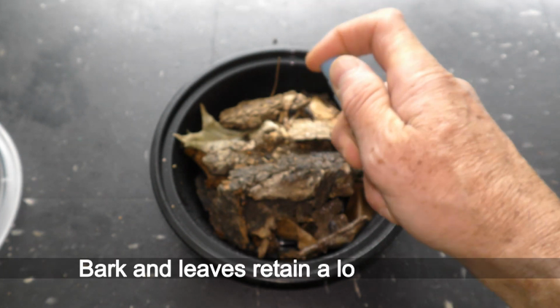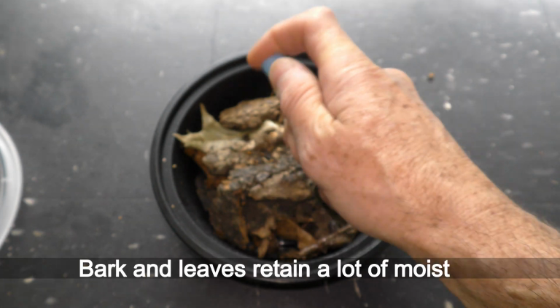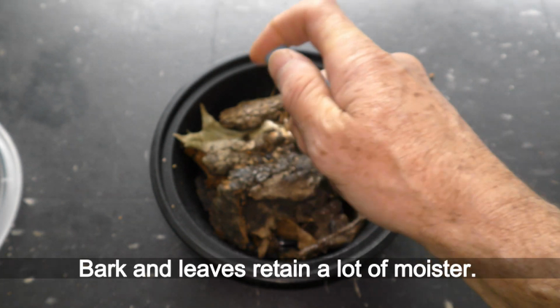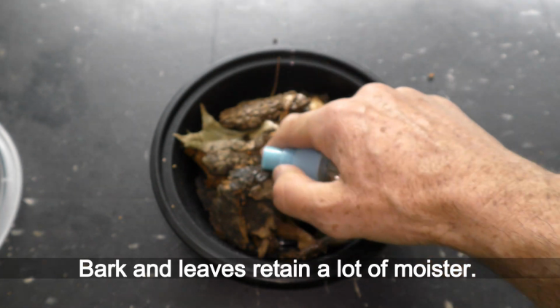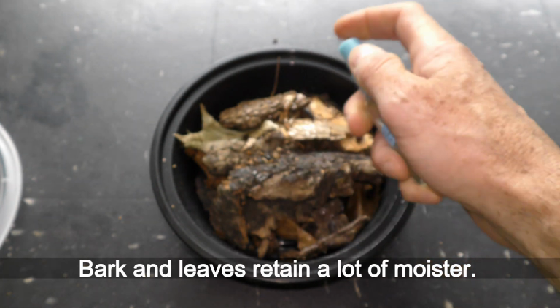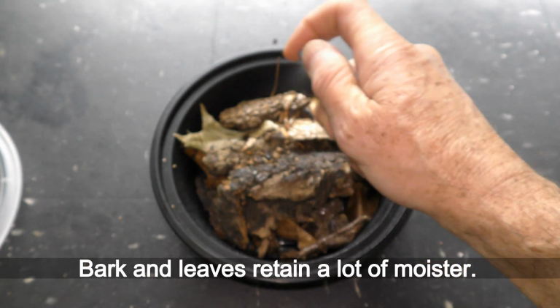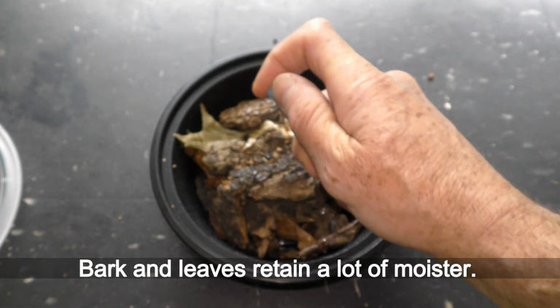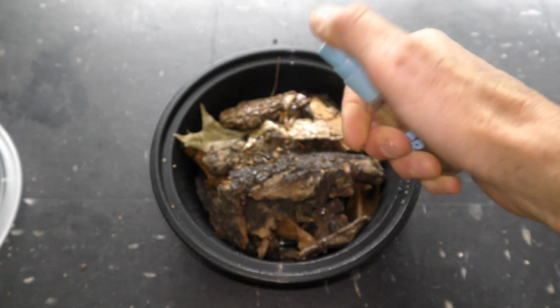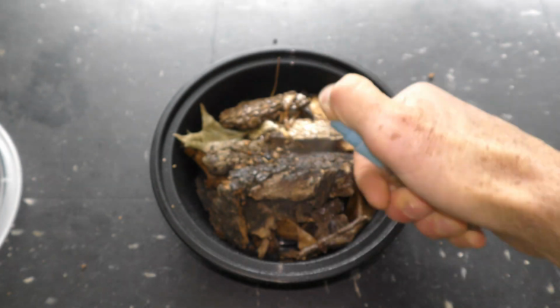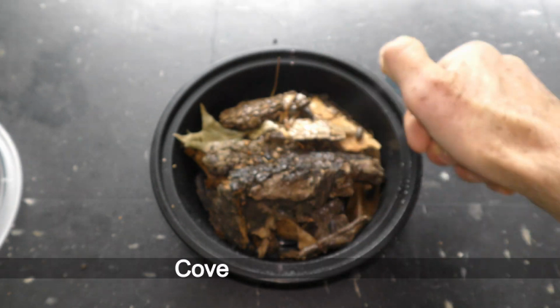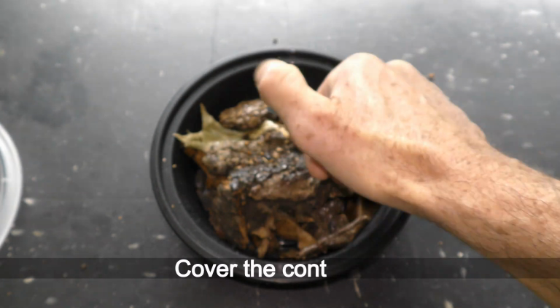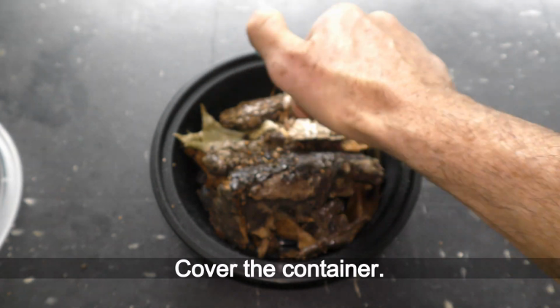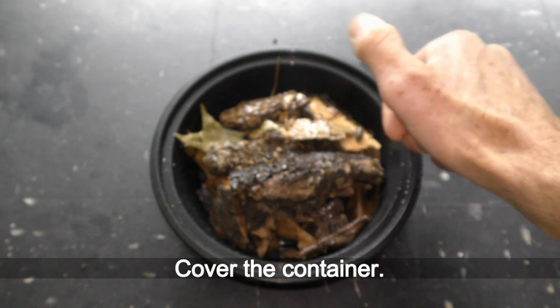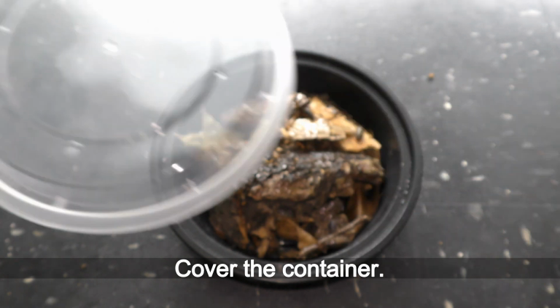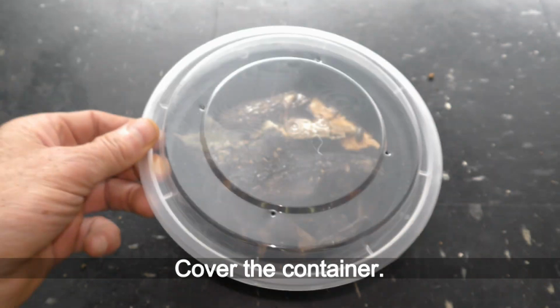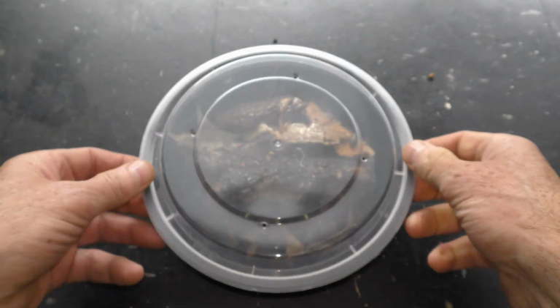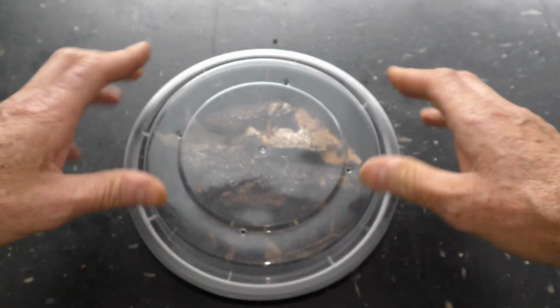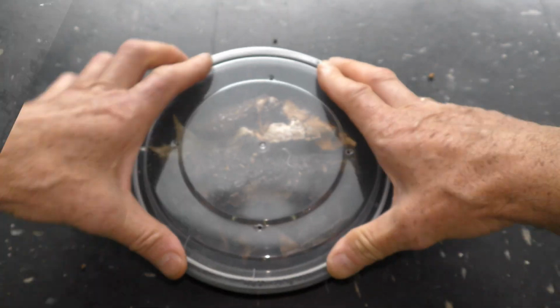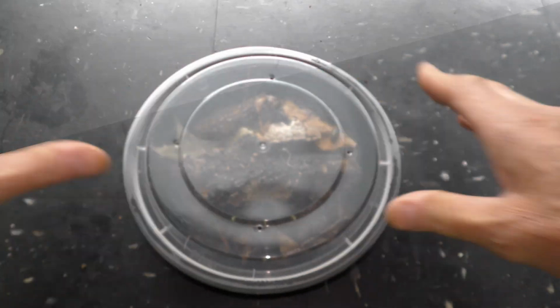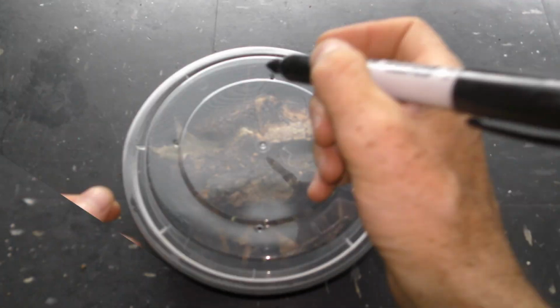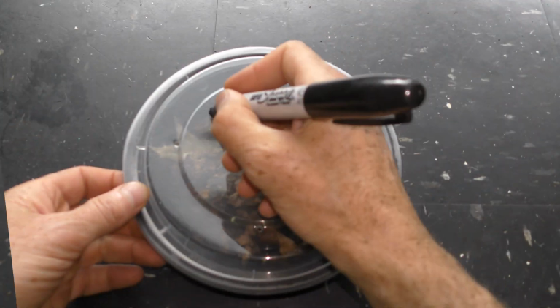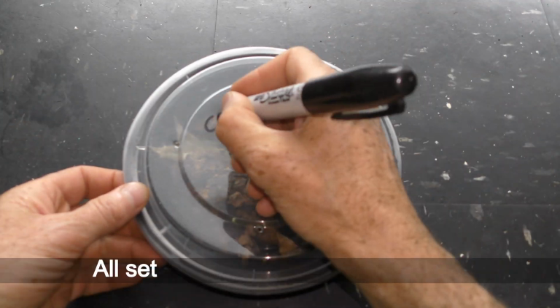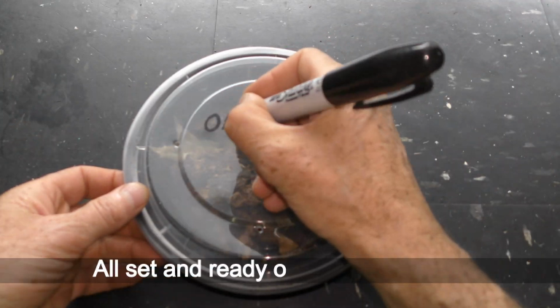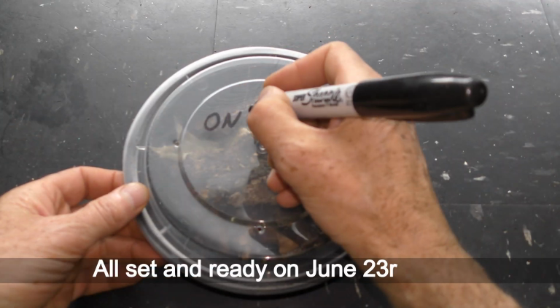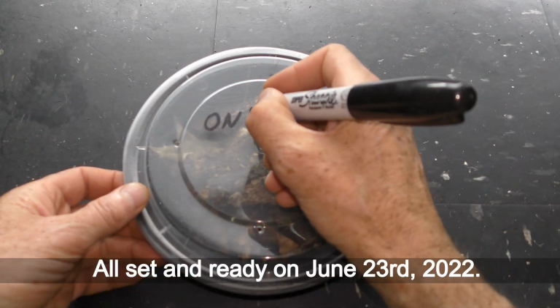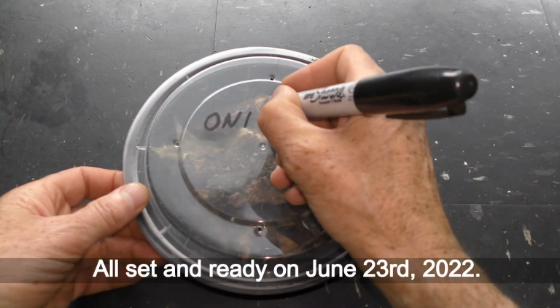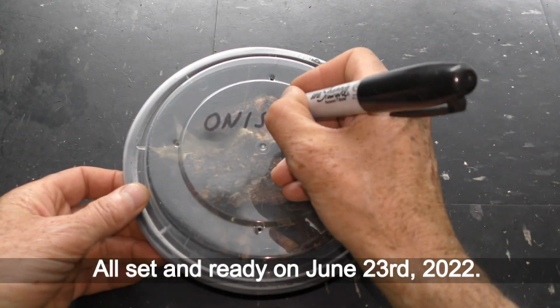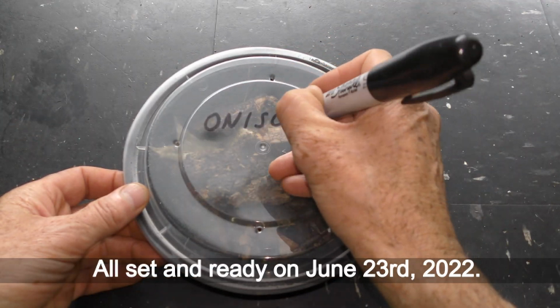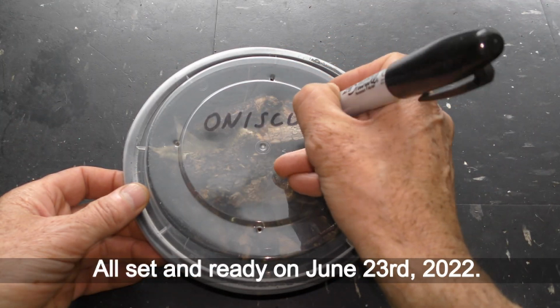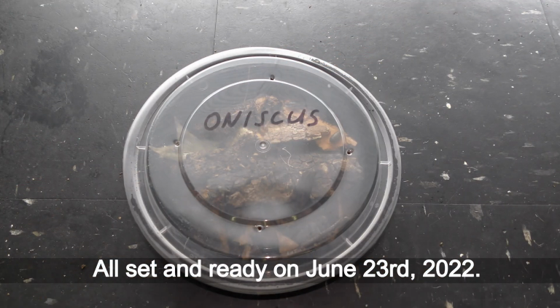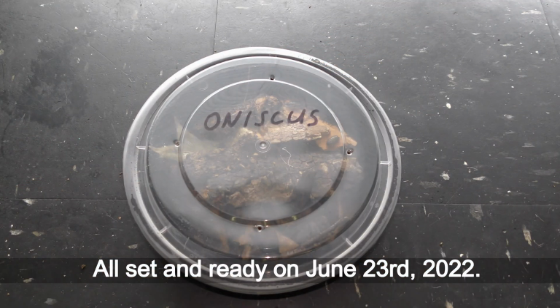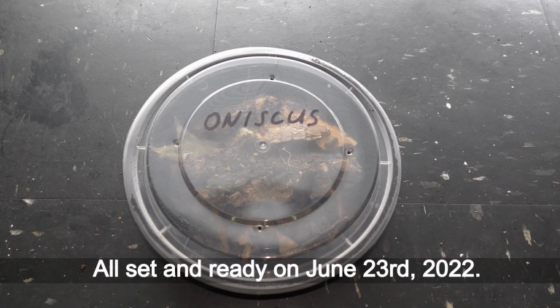Bark and leaves retain a lot of moisture. Cover the container. All set and ready on July 23, 2022.